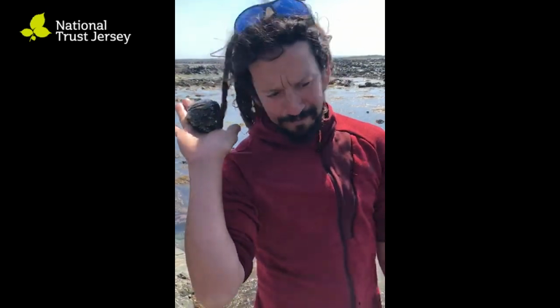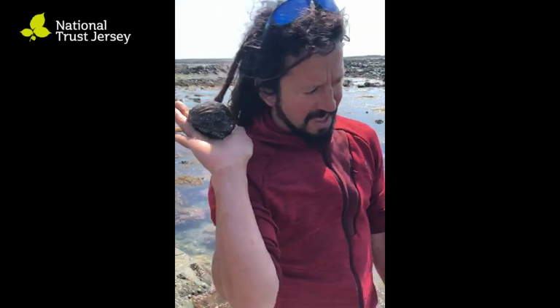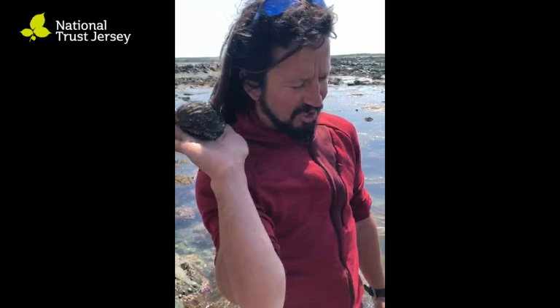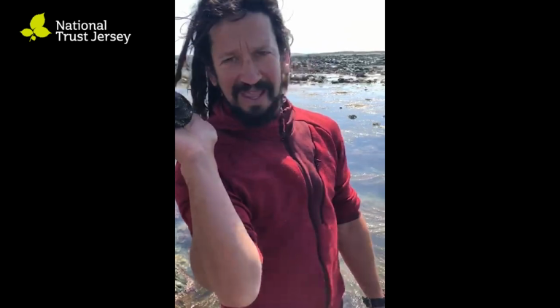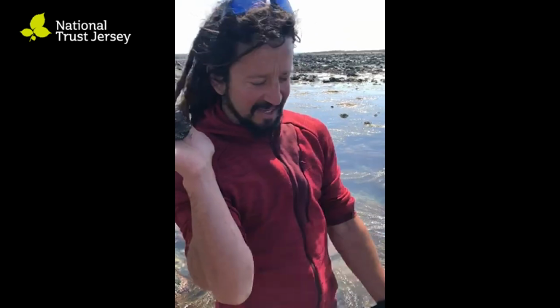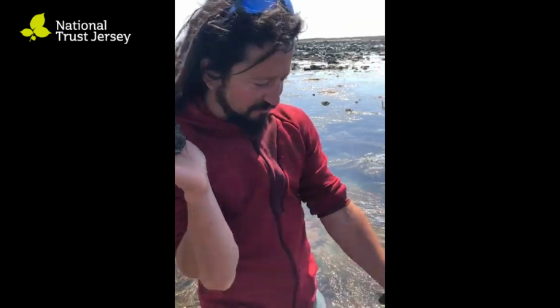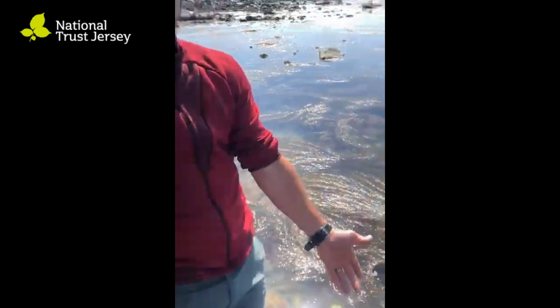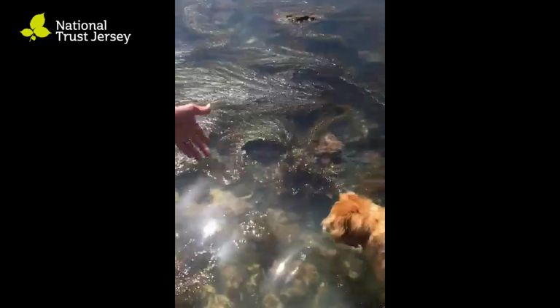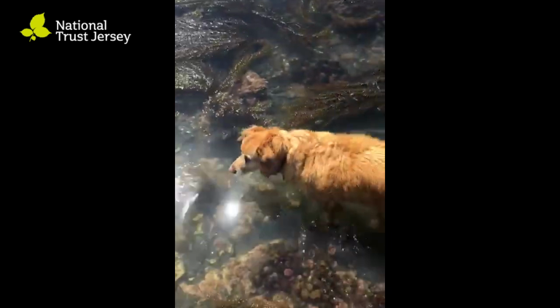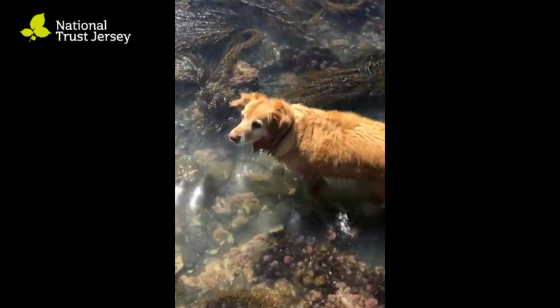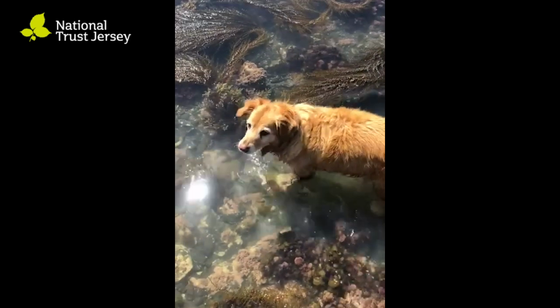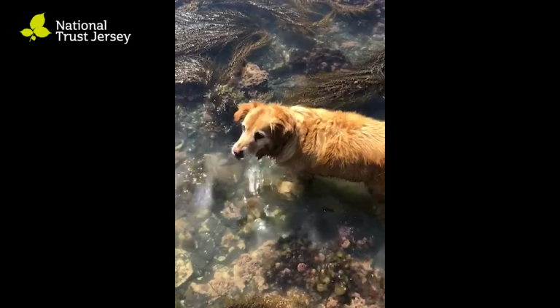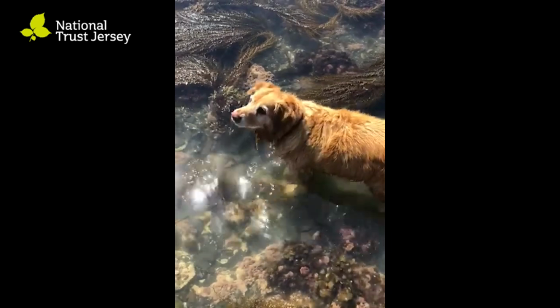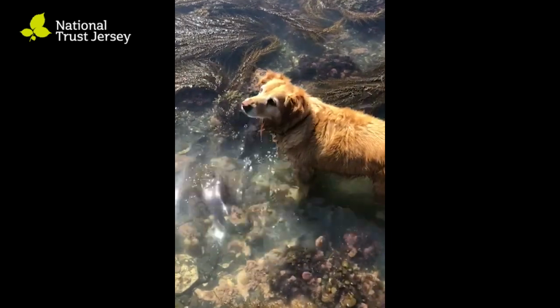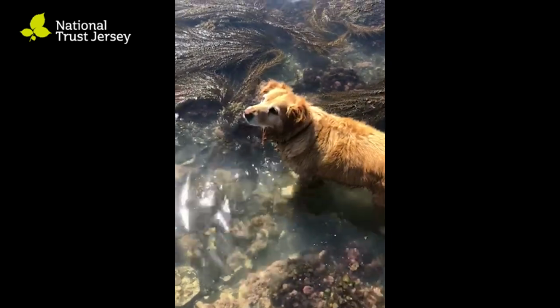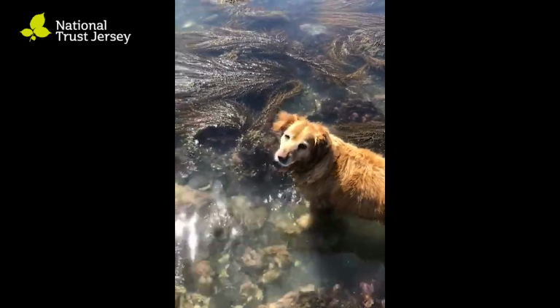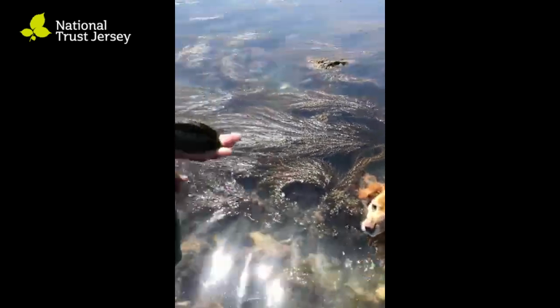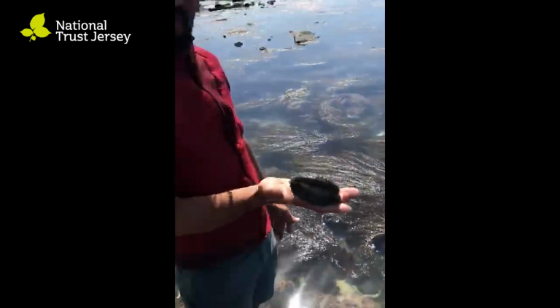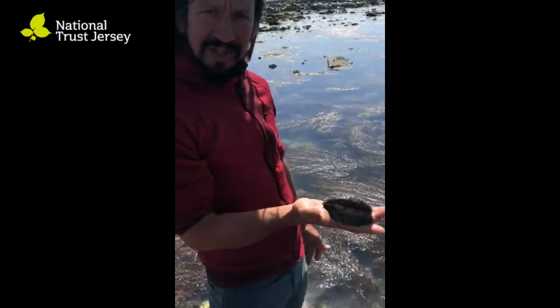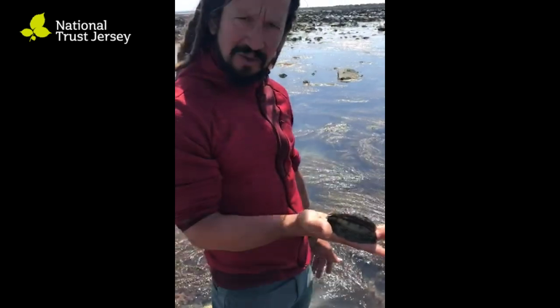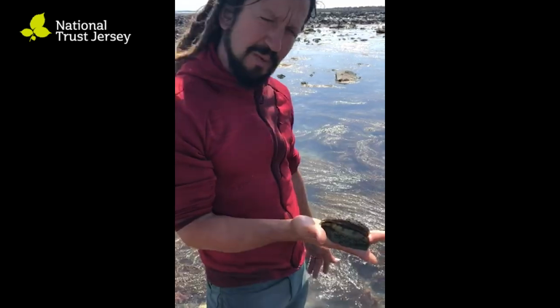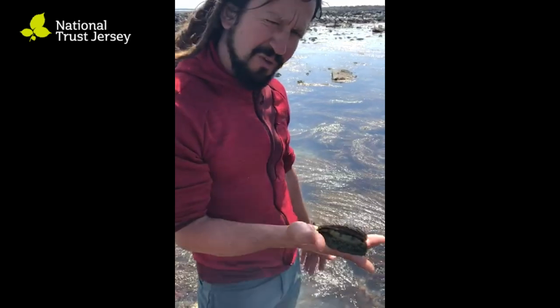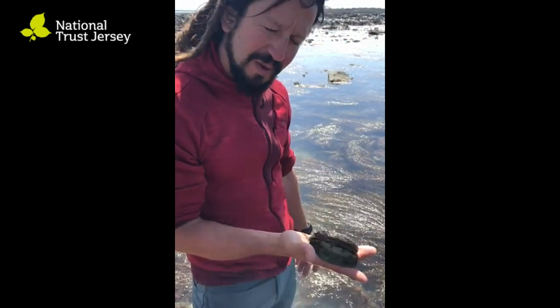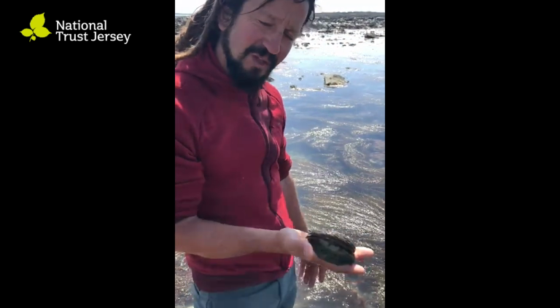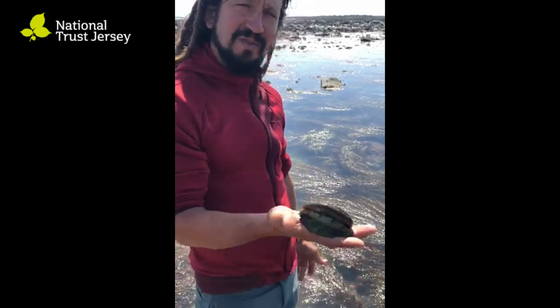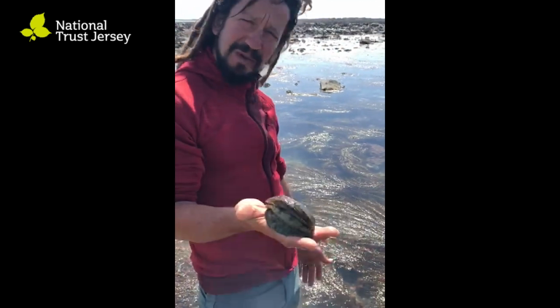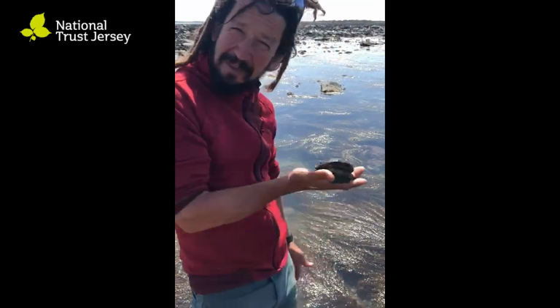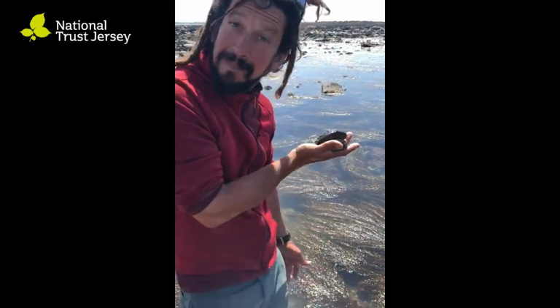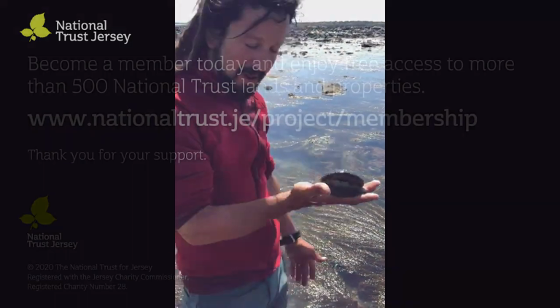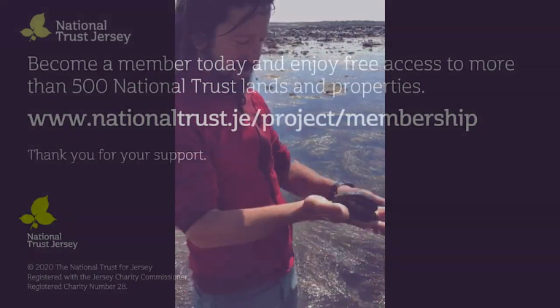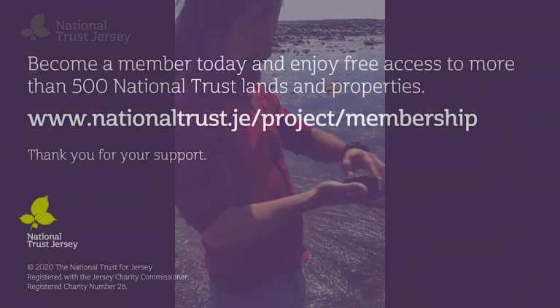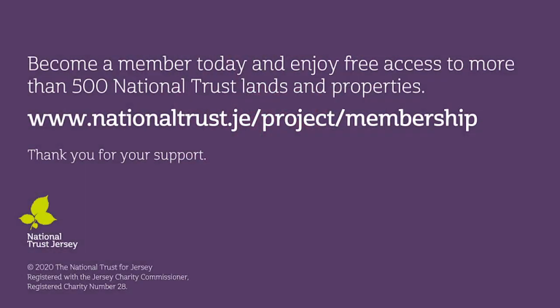Here's my little friend the ormer going back. Here's my friendly dog Ella for those people who know me and my dog. We'll probably look at a few seaweeds next, so the next video is coming up.